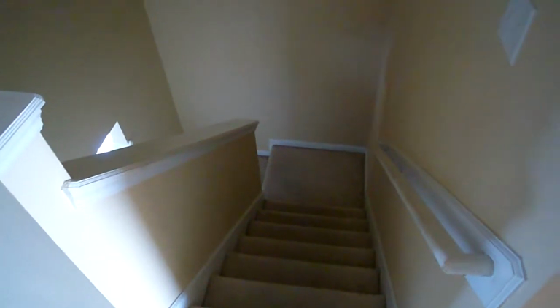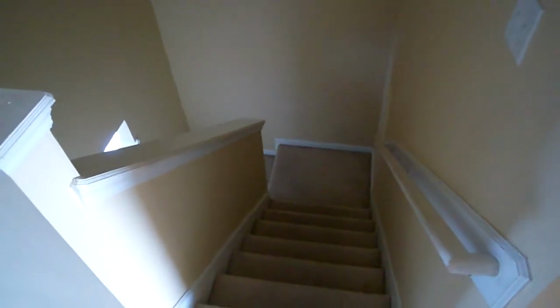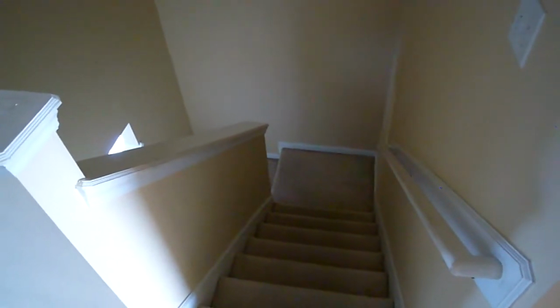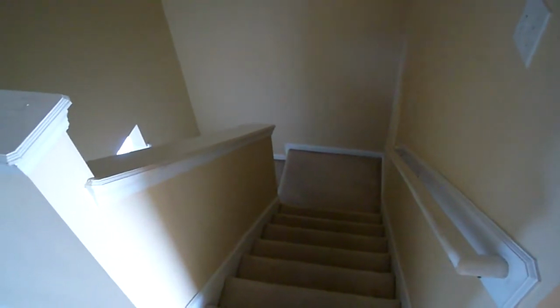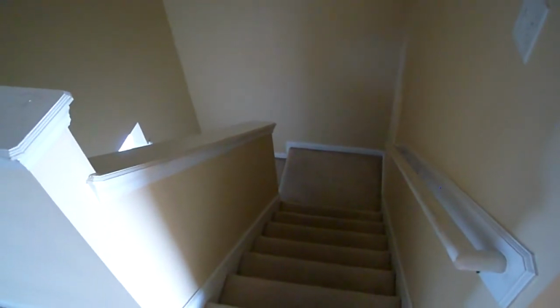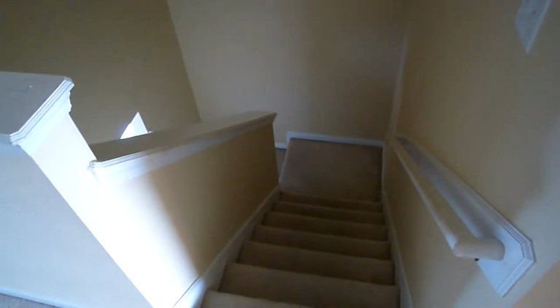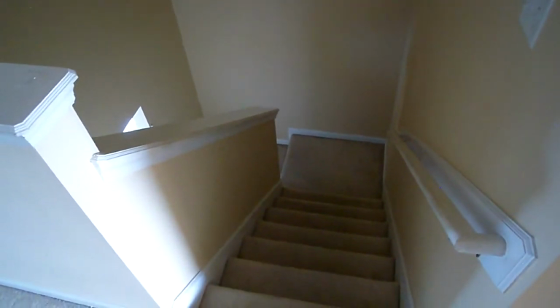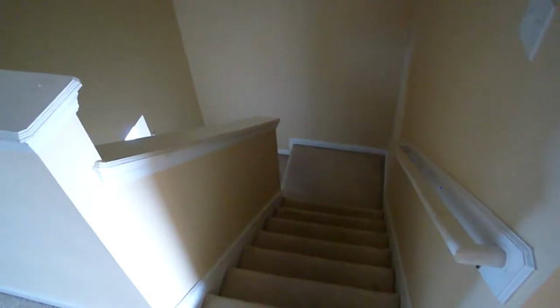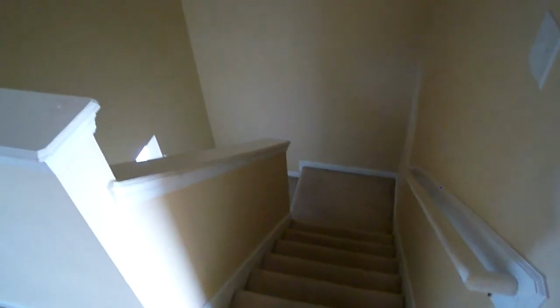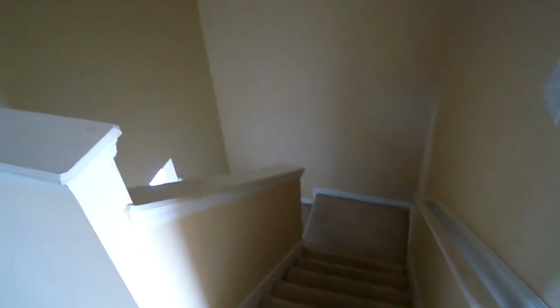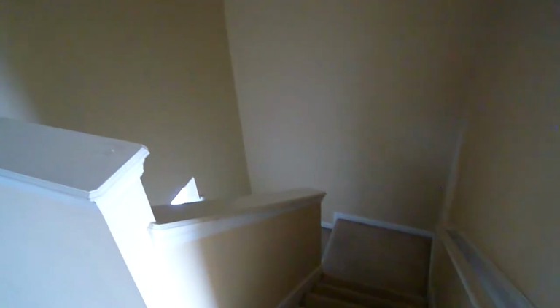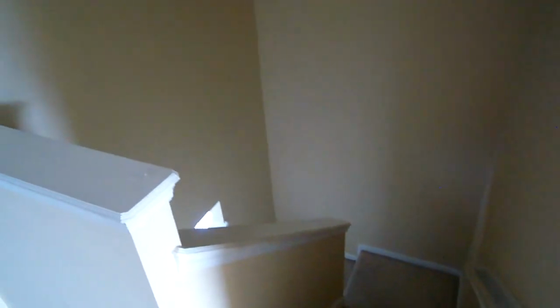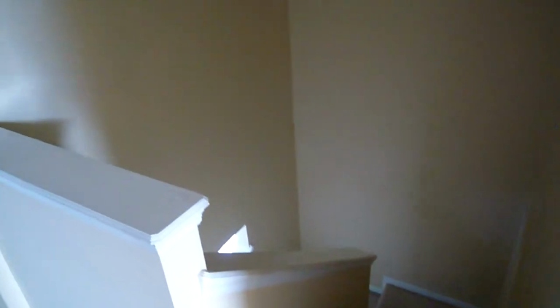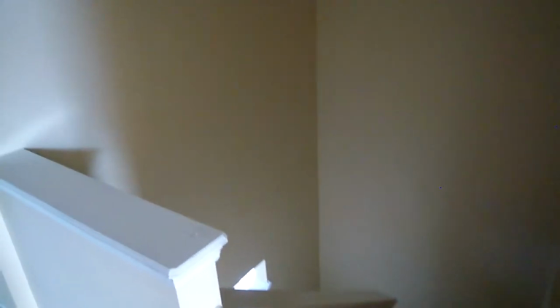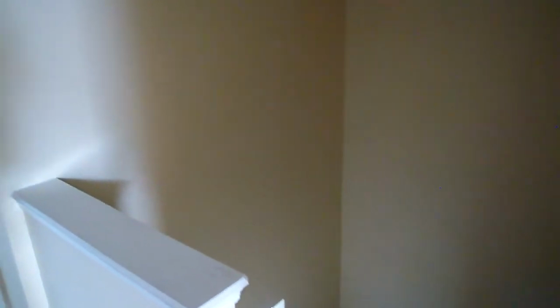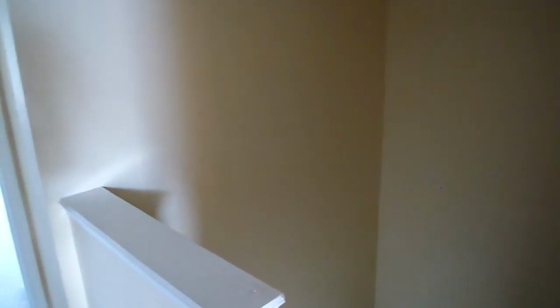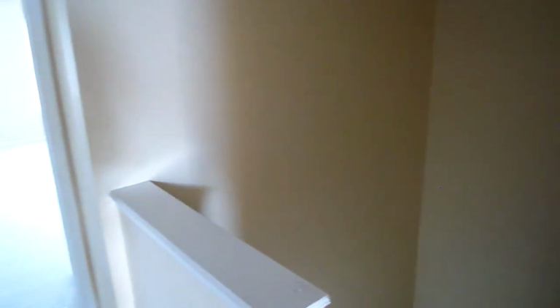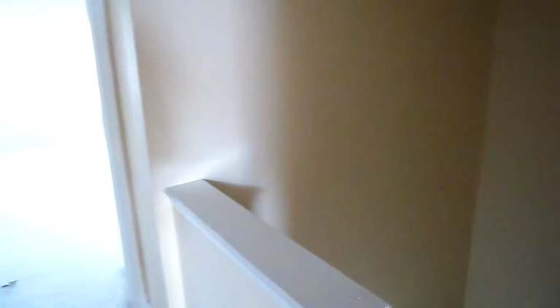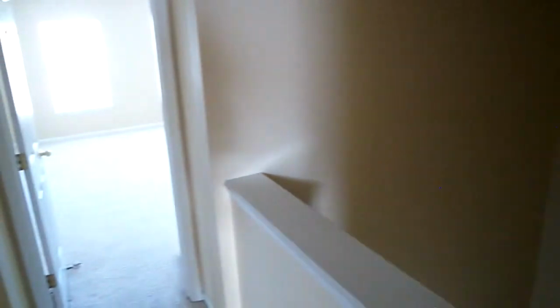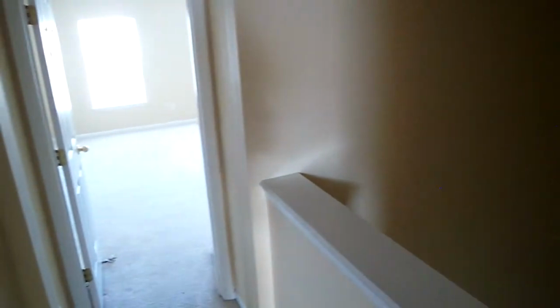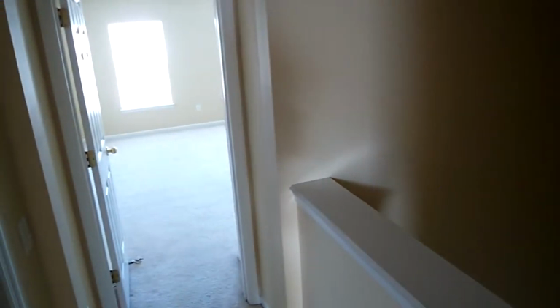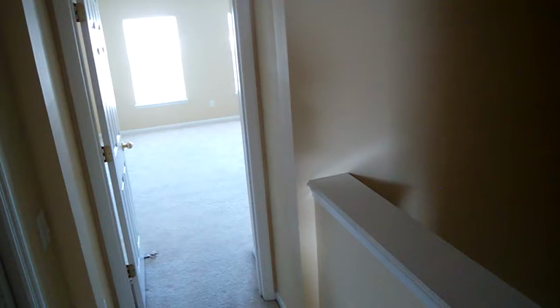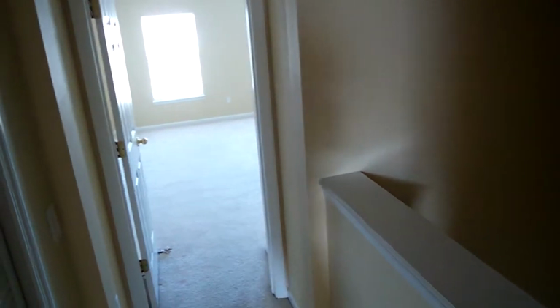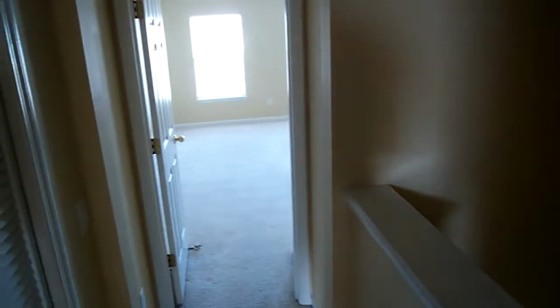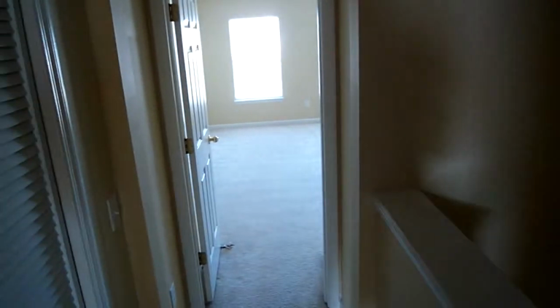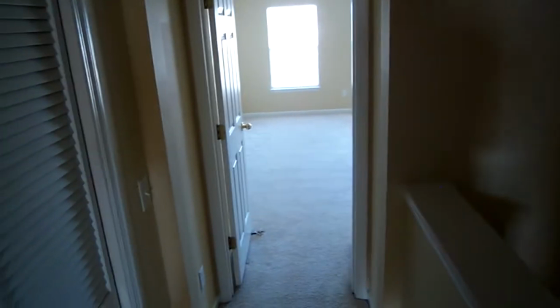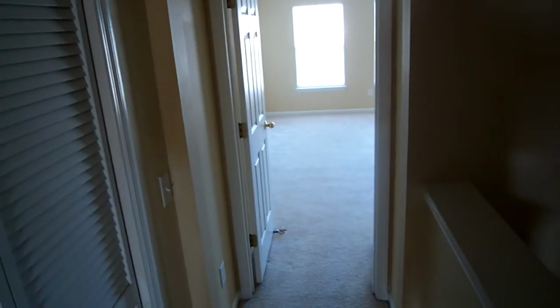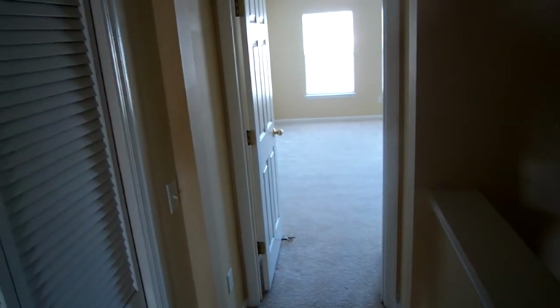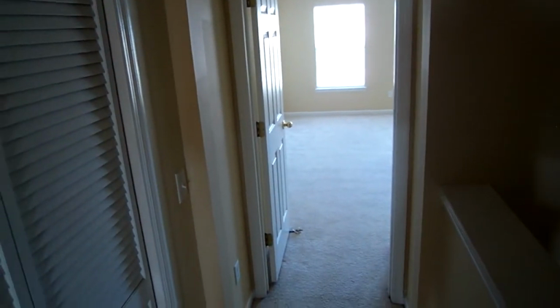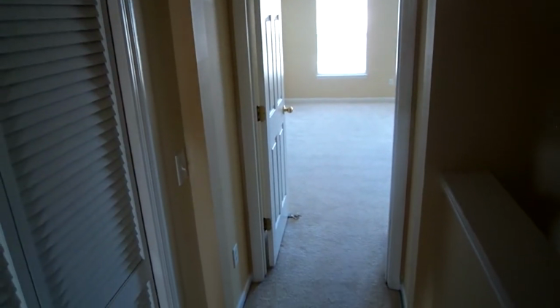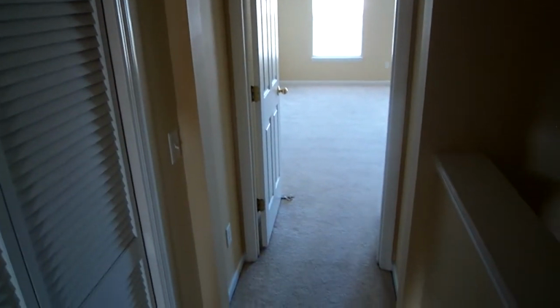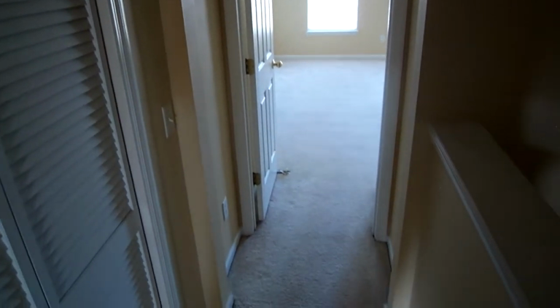Now I'm upstairs looking down the stairs to give you an orientation of where we're at. The whole house is just in this nice neutral beige color, which looks awesome. So that is one big thing out of the way.